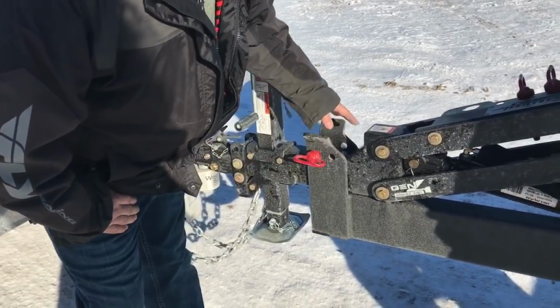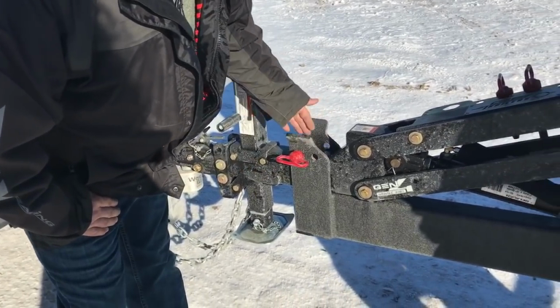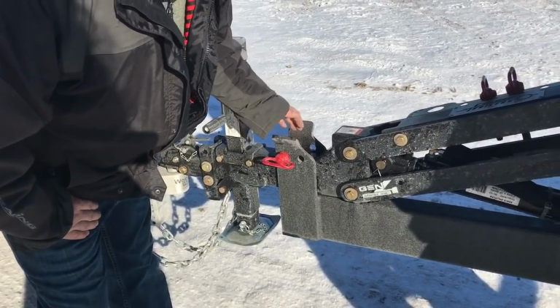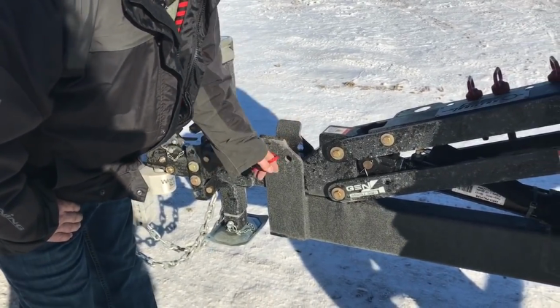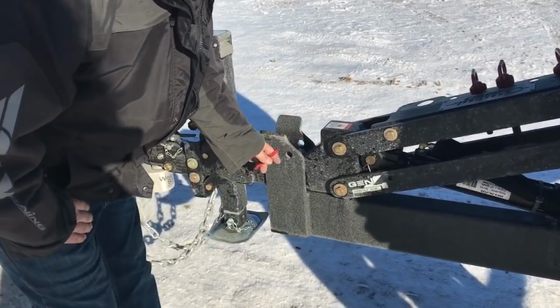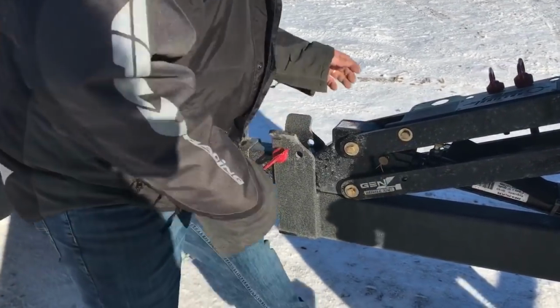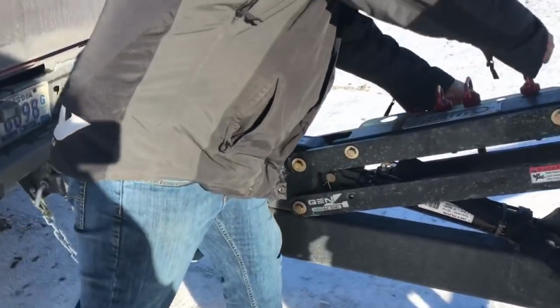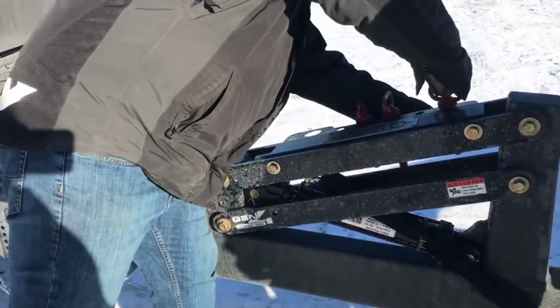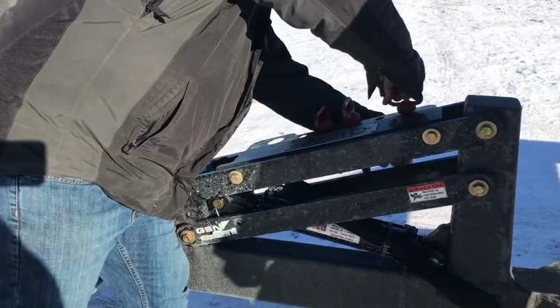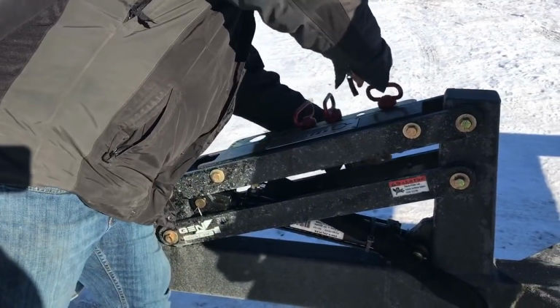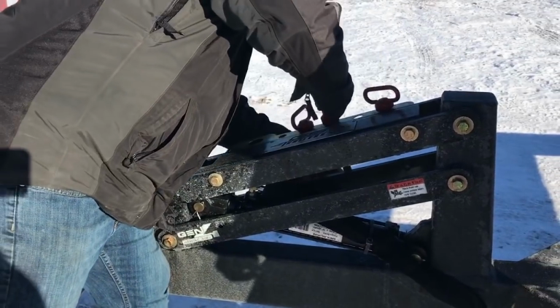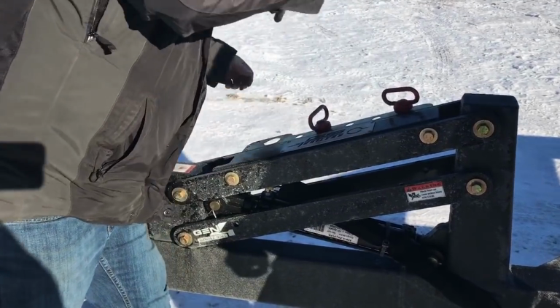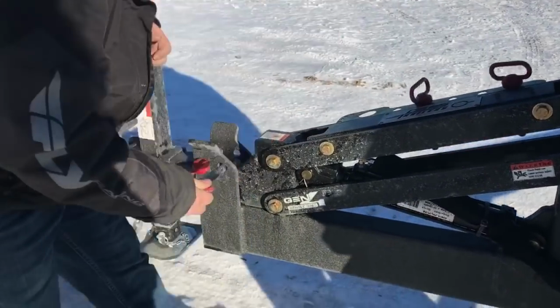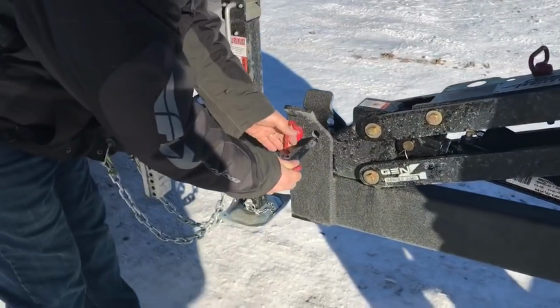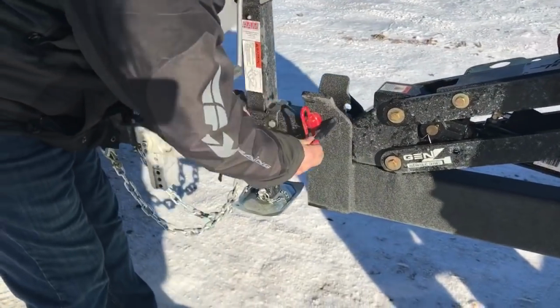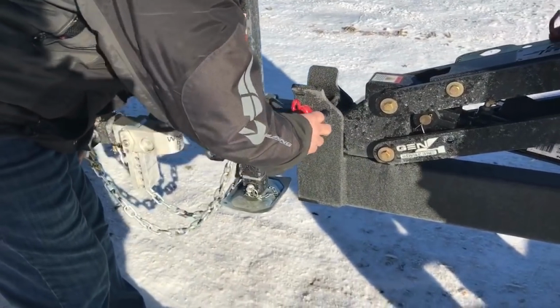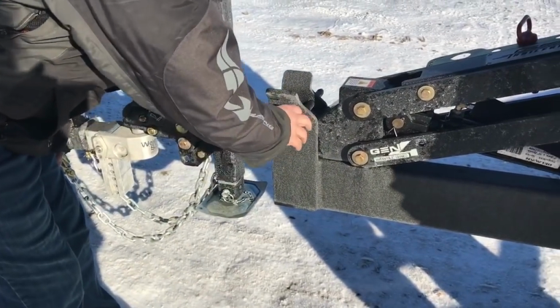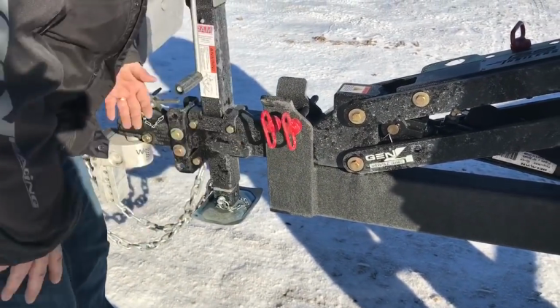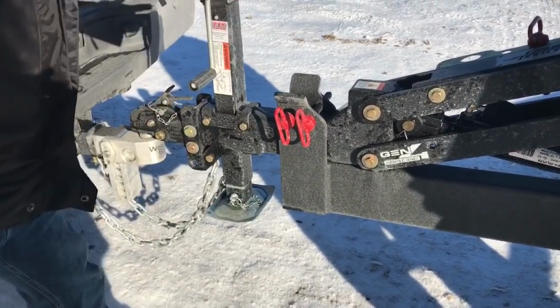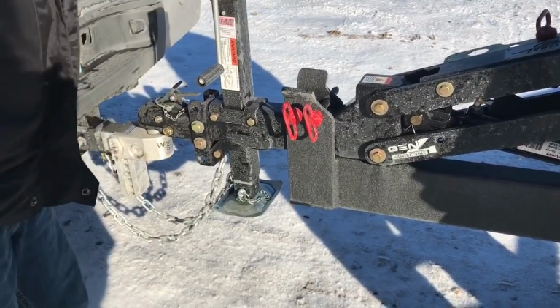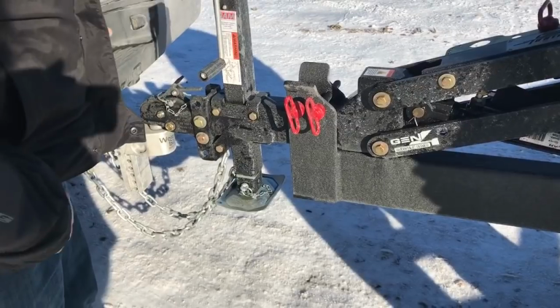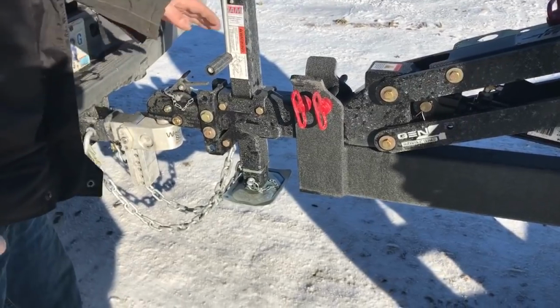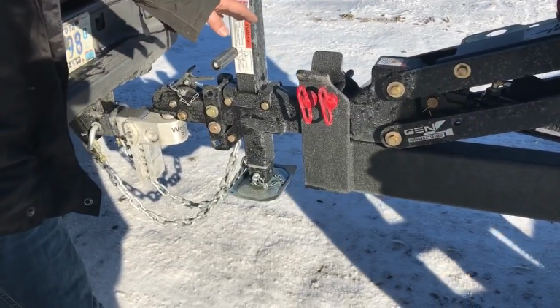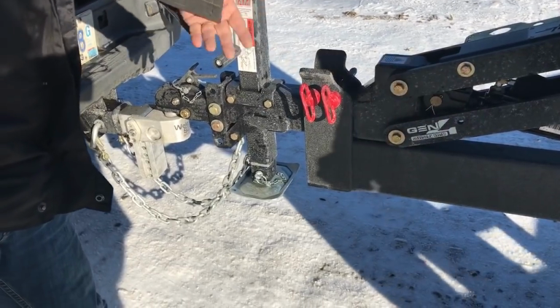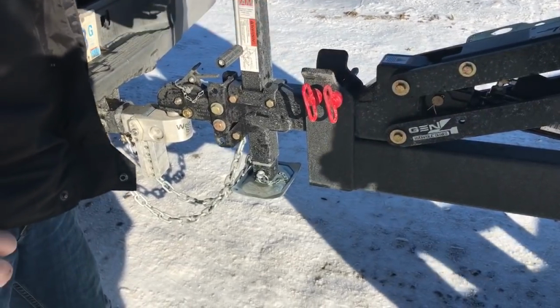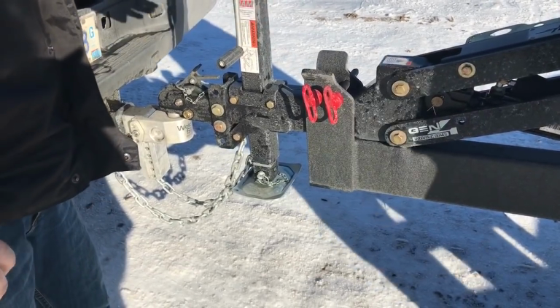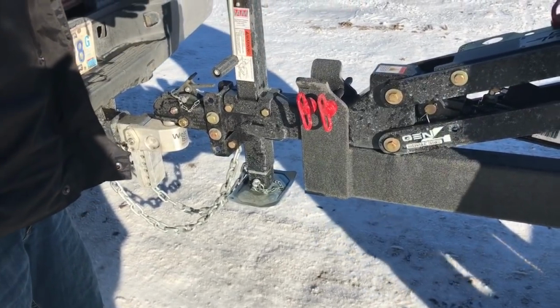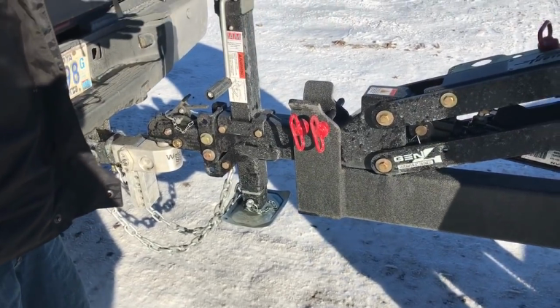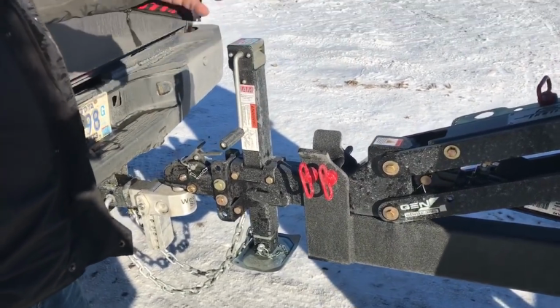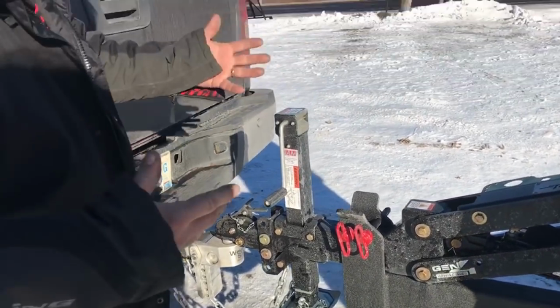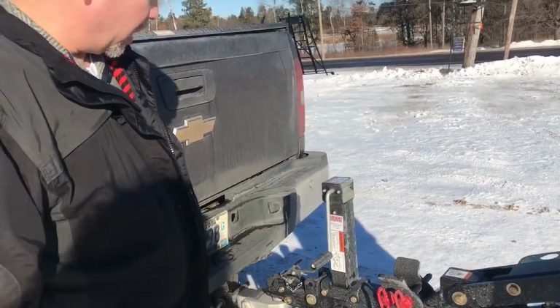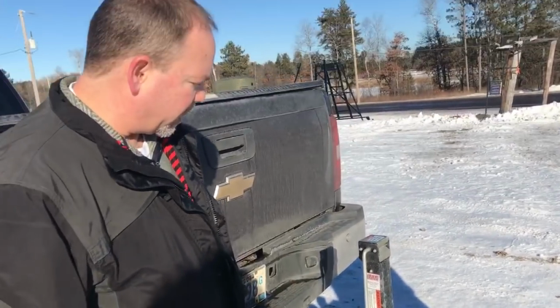Another thing we do on the front end is we have a holder for two pins on the front. We figure if one's good, two is better — but what if one falls out or wiggles its way out? It's always good to have a backup.